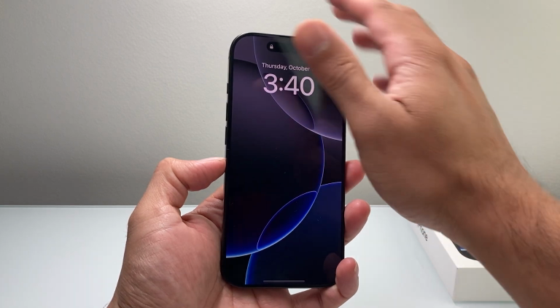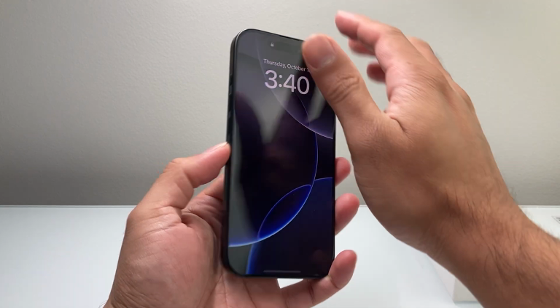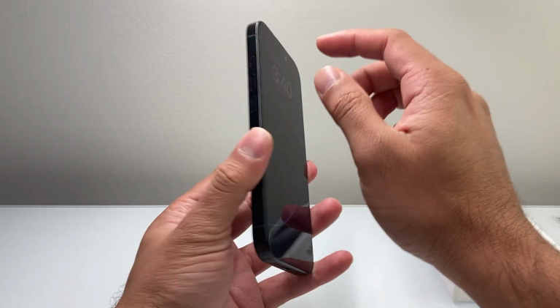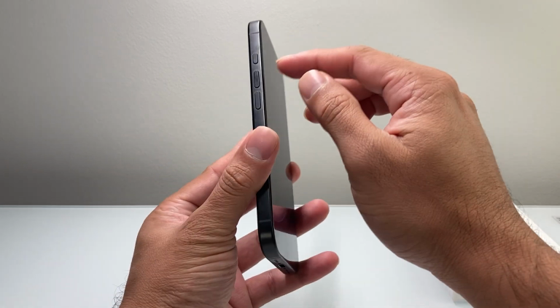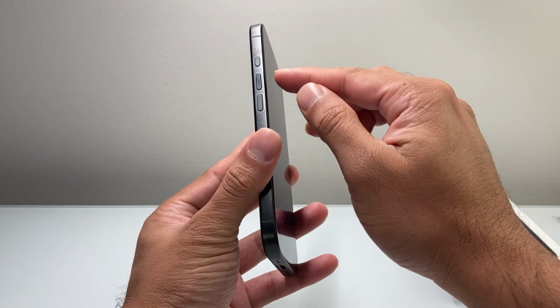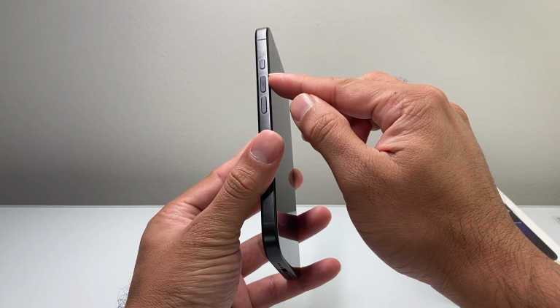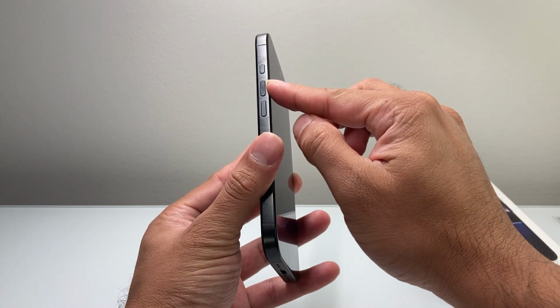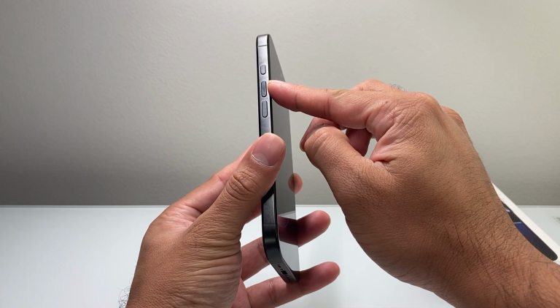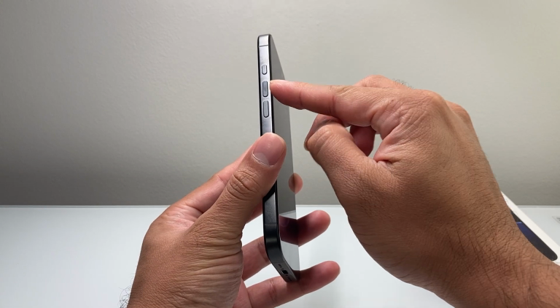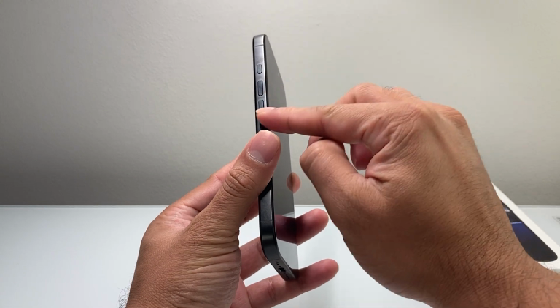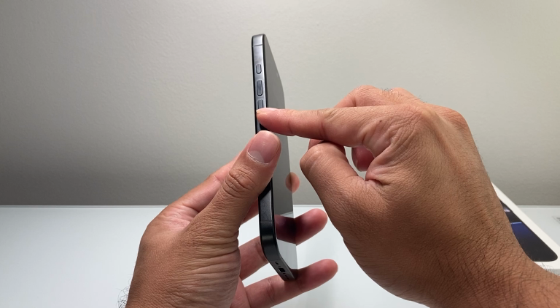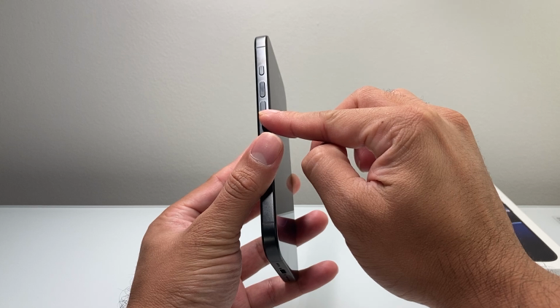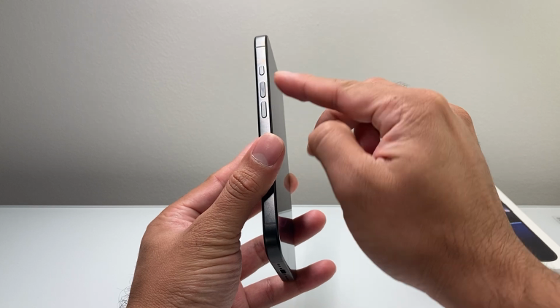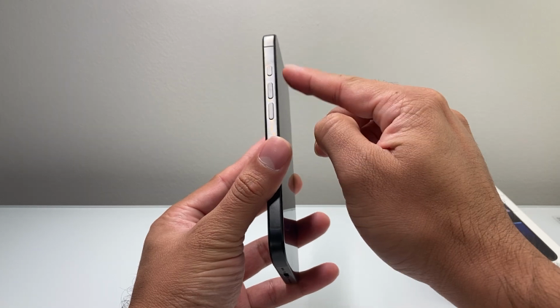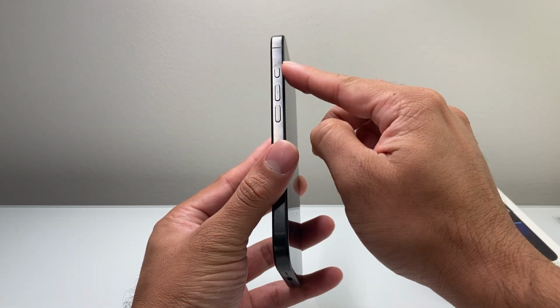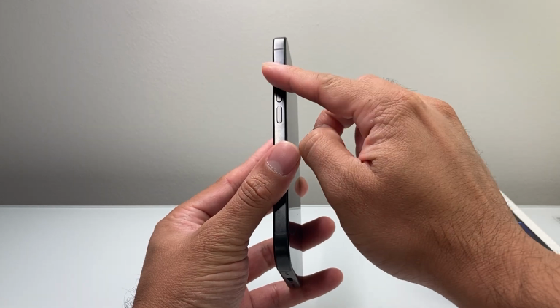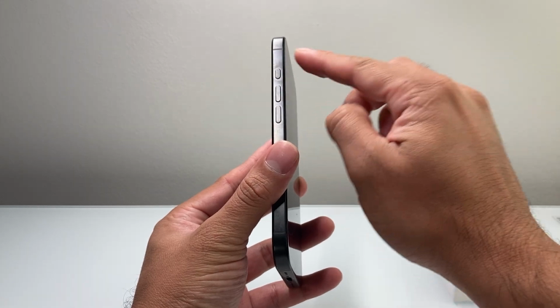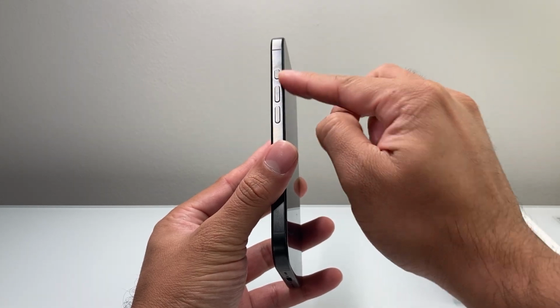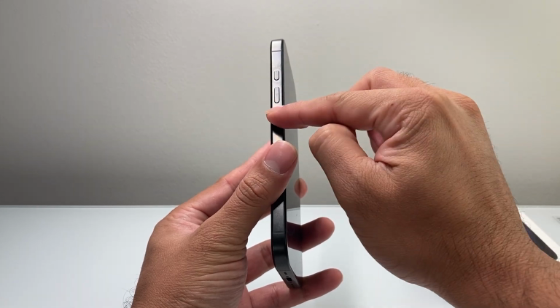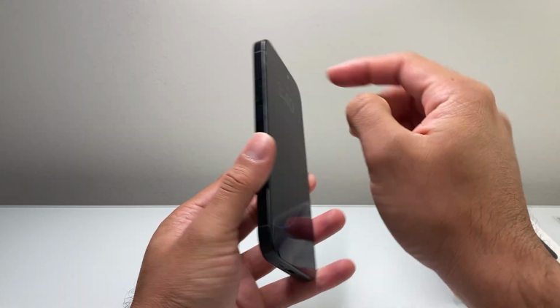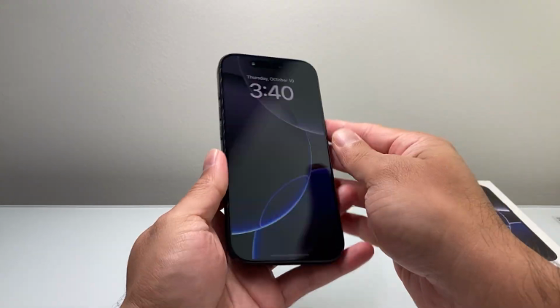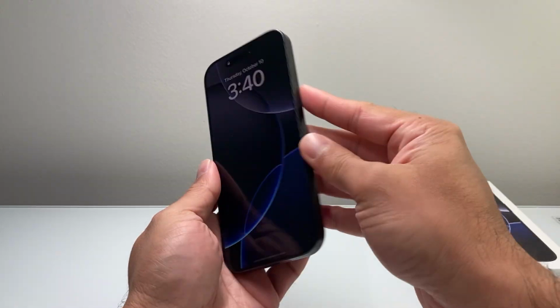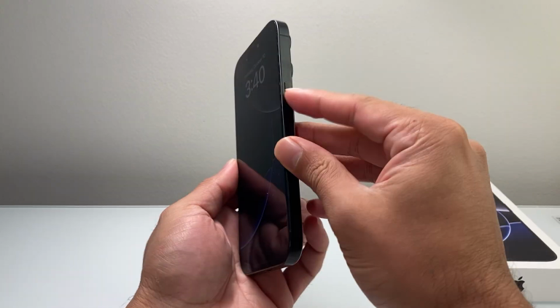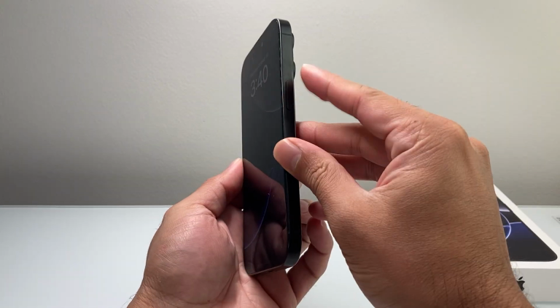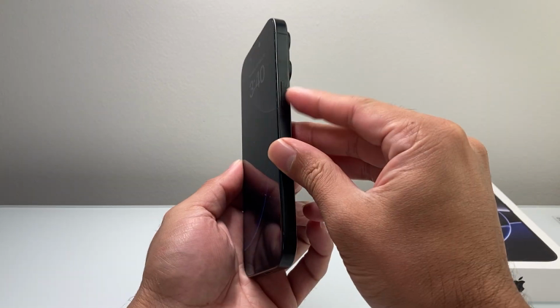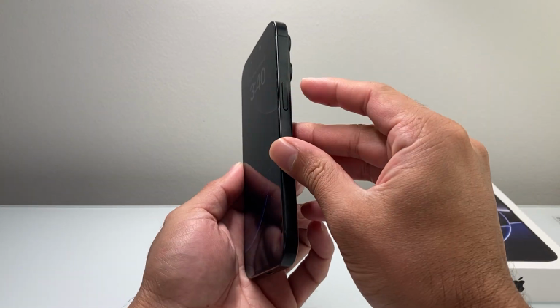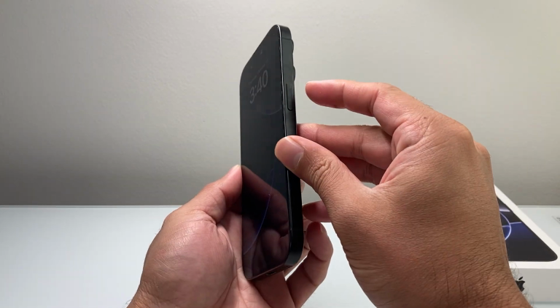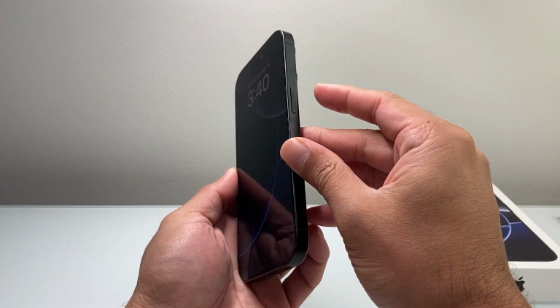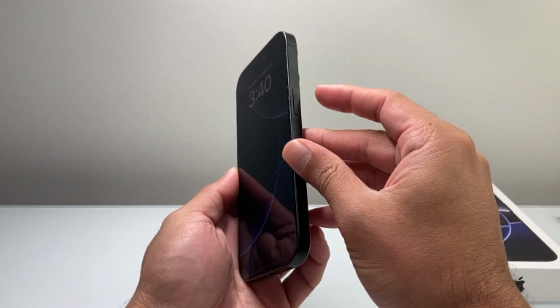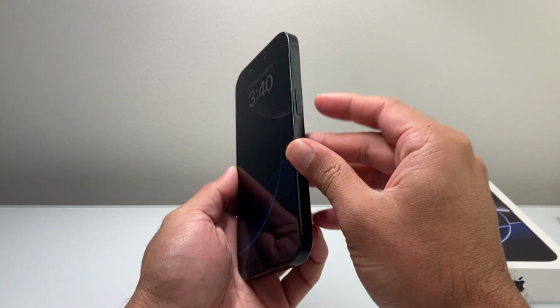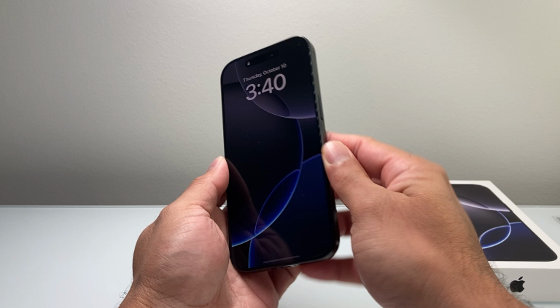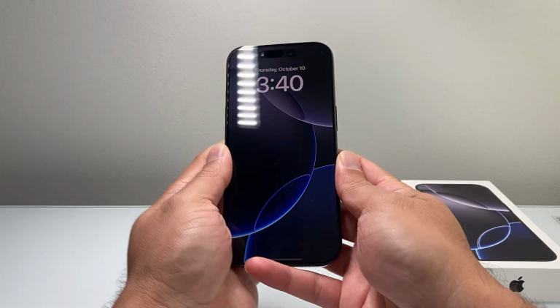In order to do that, you're going to locate your volume up and volume down button, which is right under that action button, and then this big side button that you have on your right hand side.